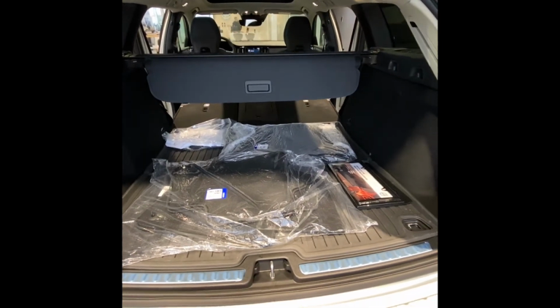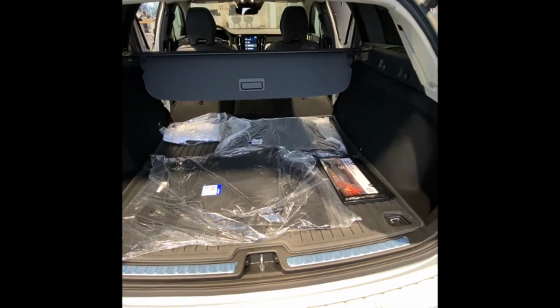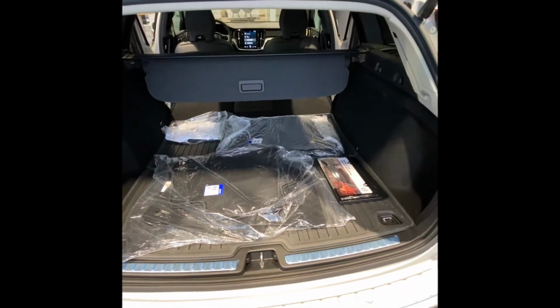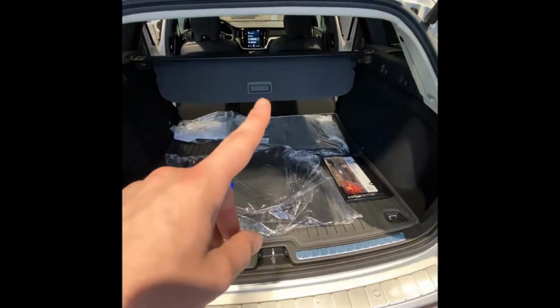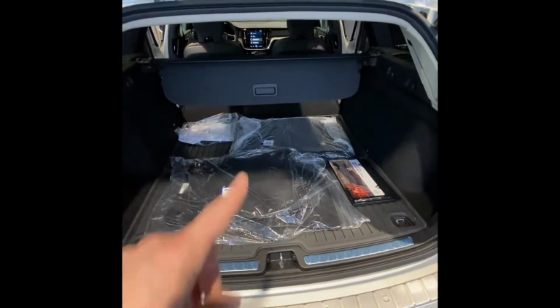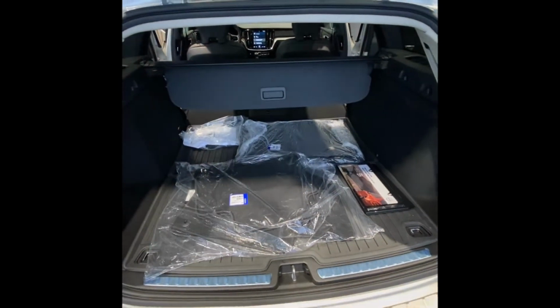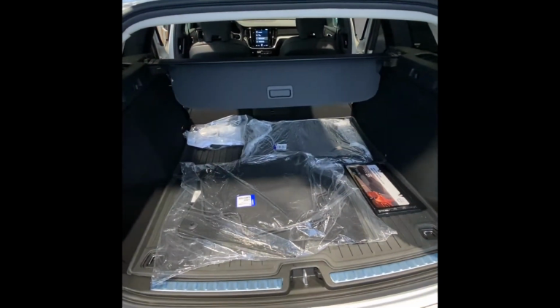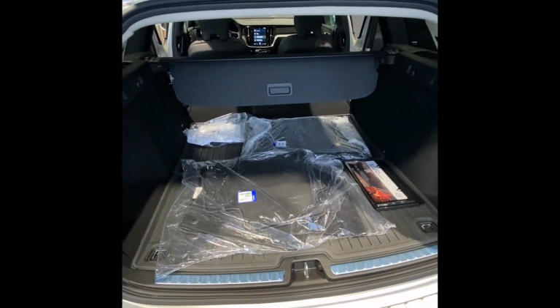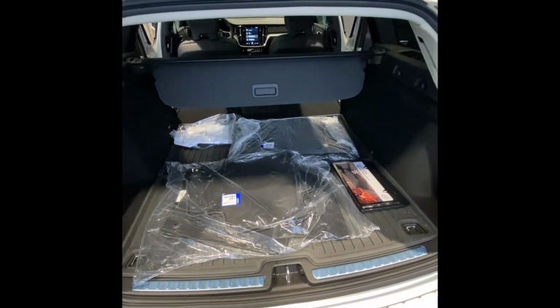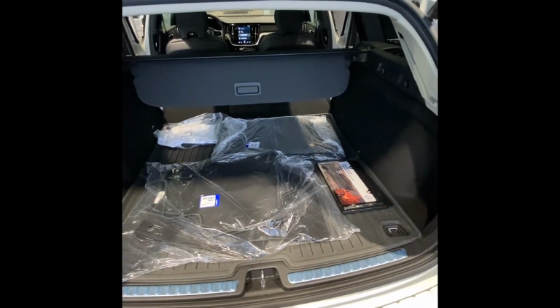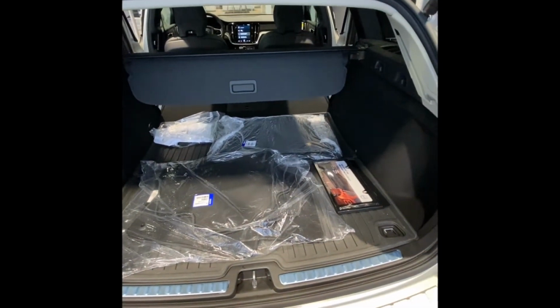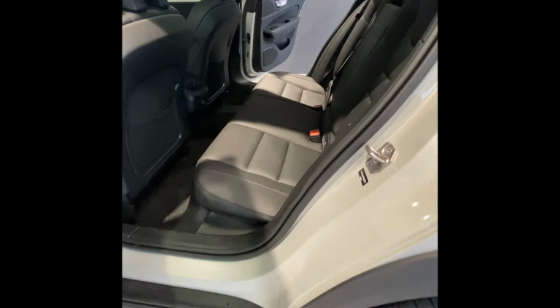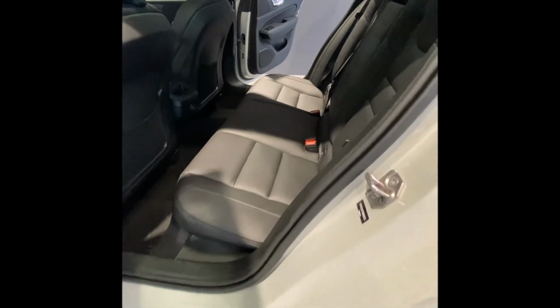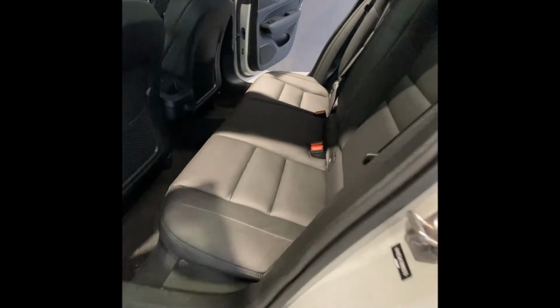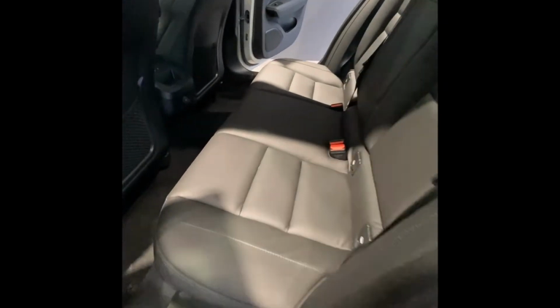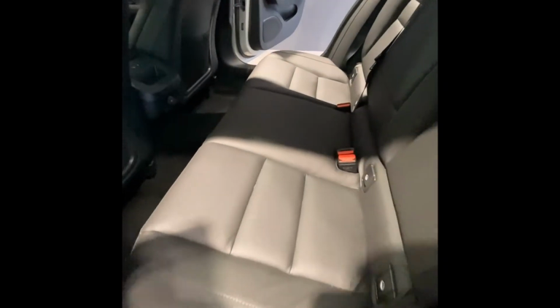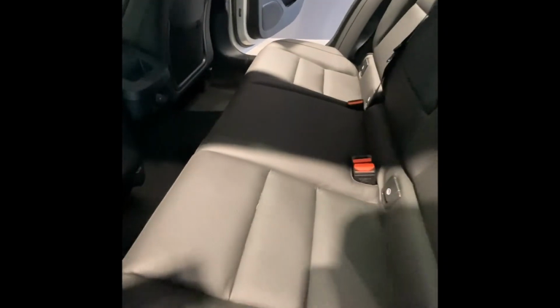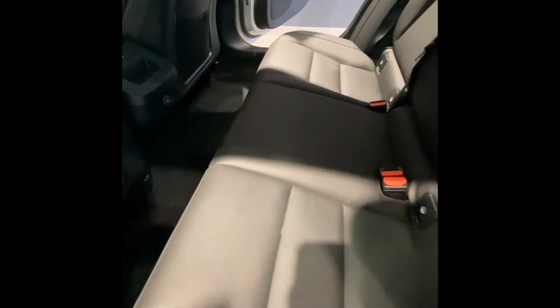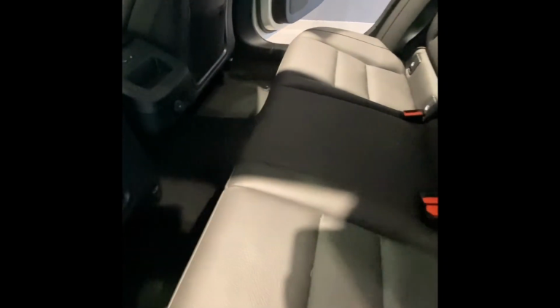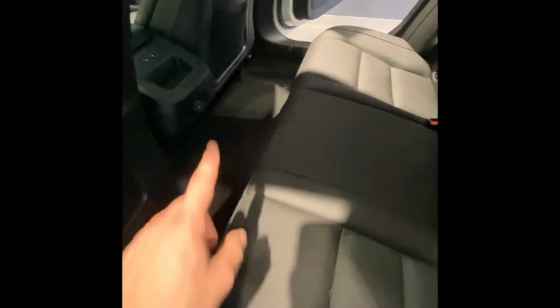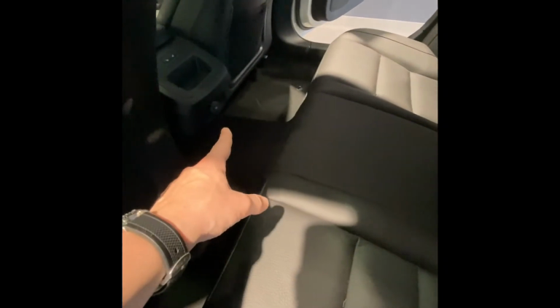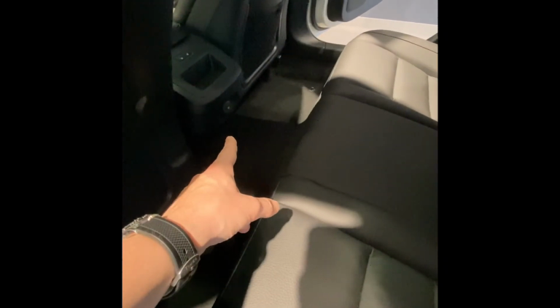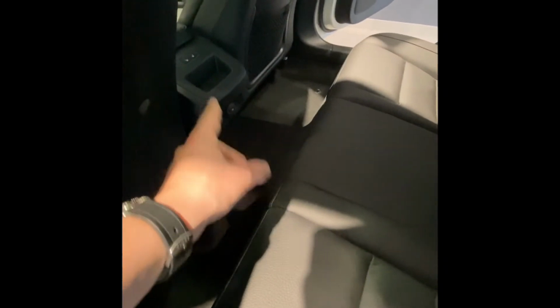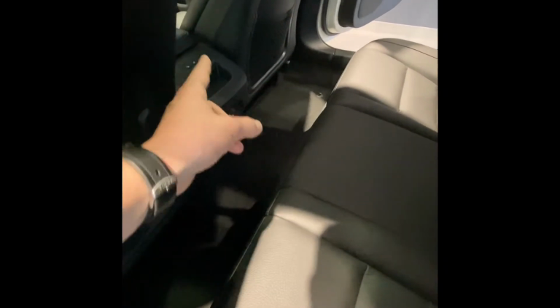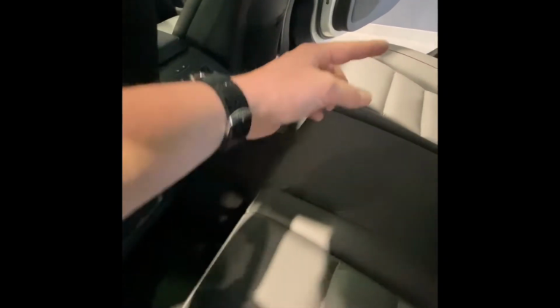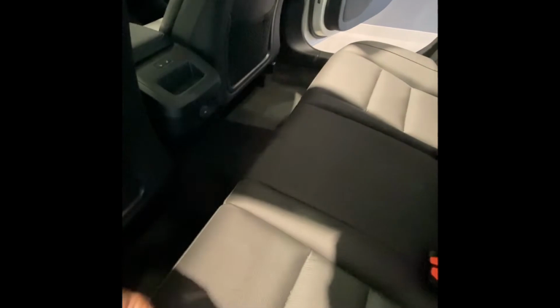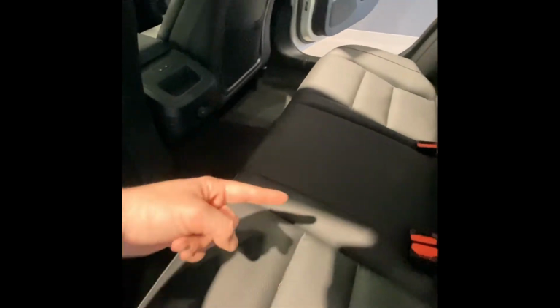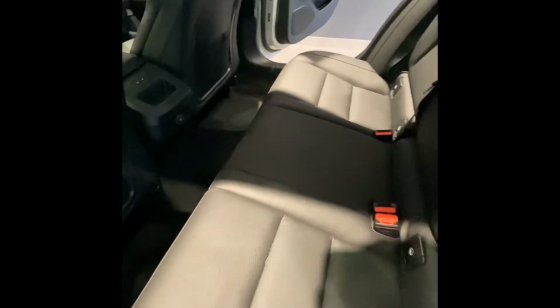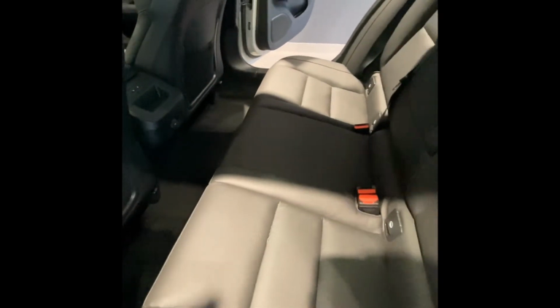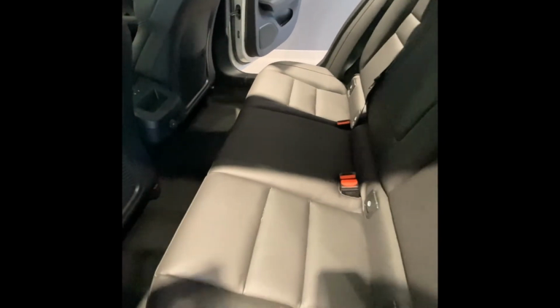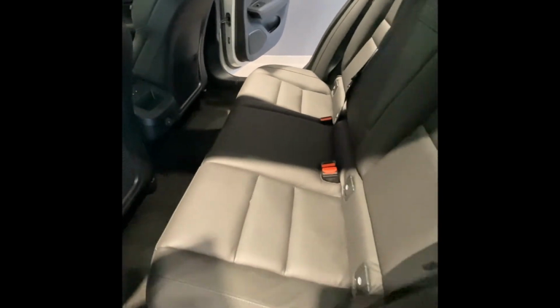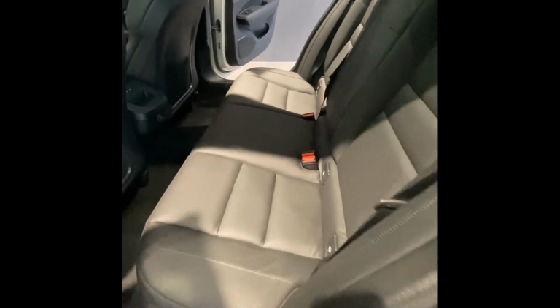We also have a retractable load cover if you wanted to keep your stuff covered up. In the rear seat, we have a charcoal leatherette bench. We also have a couple of USB-C ports down here. Those buttons are for the outboard two positions, which have three-position heated seats.